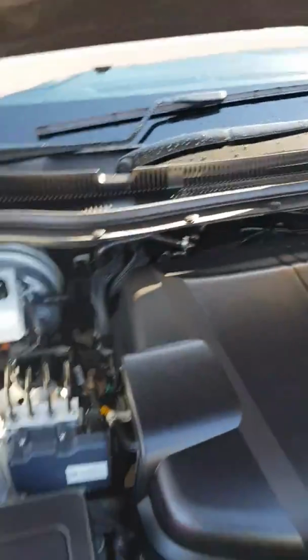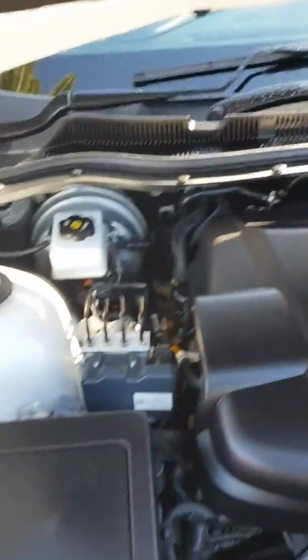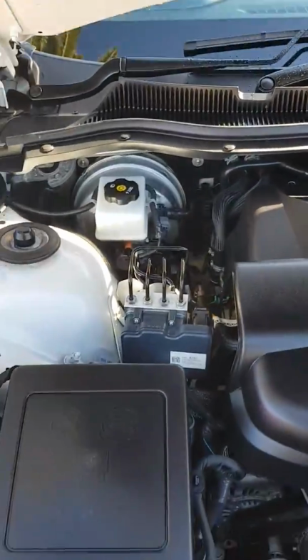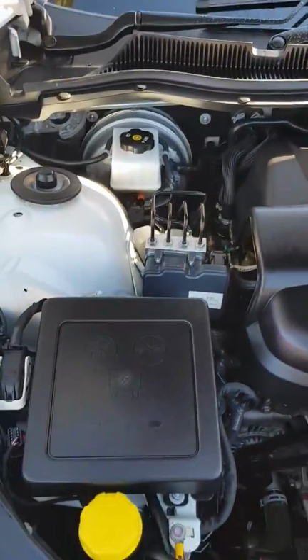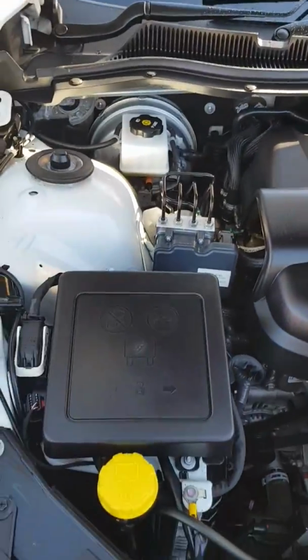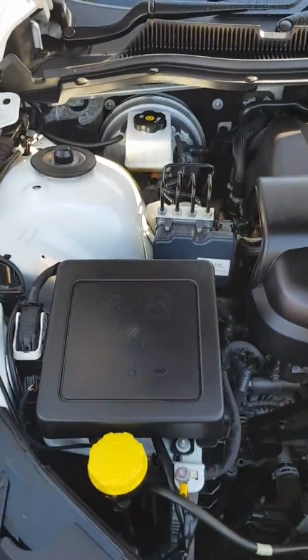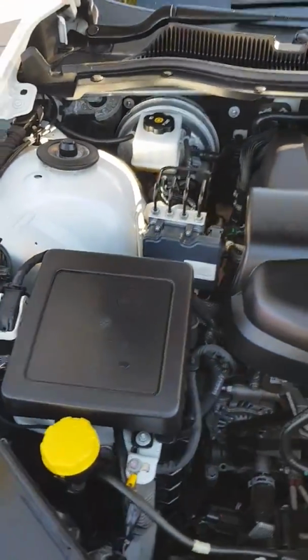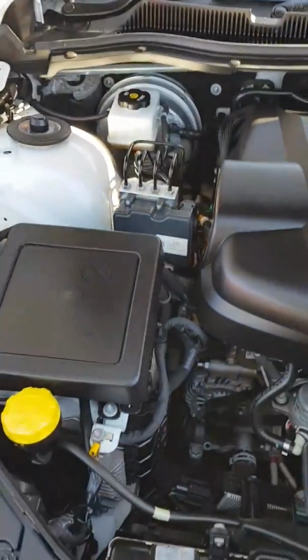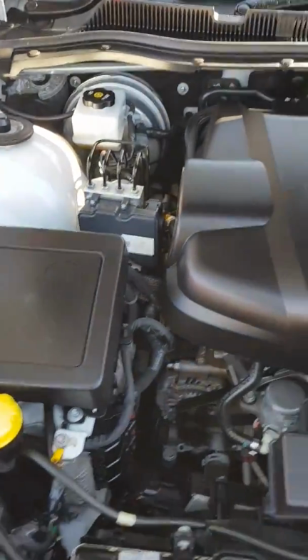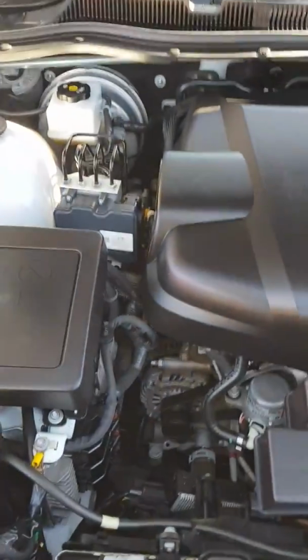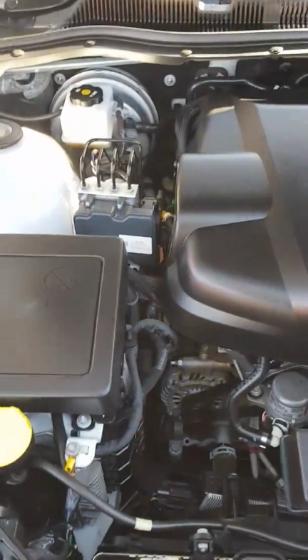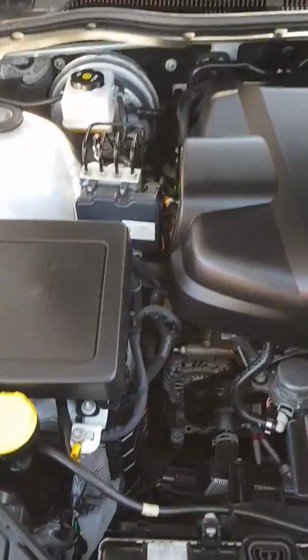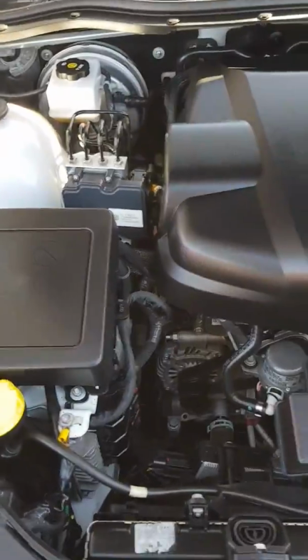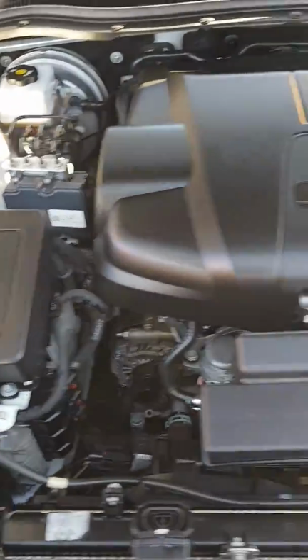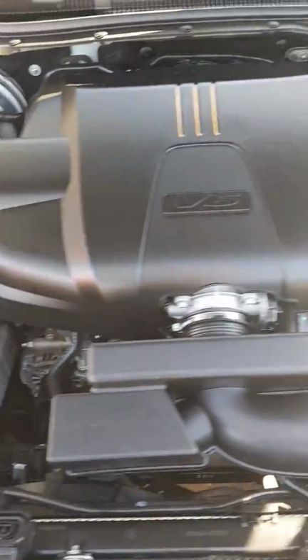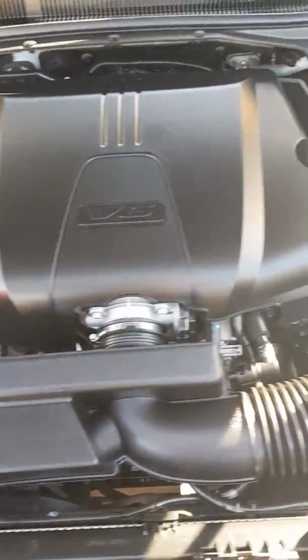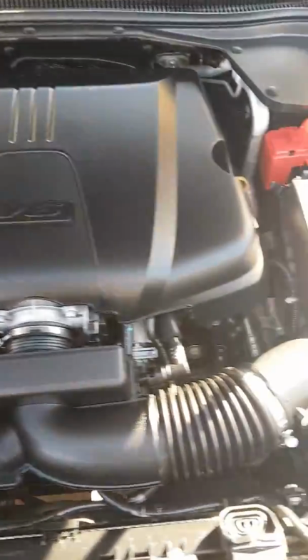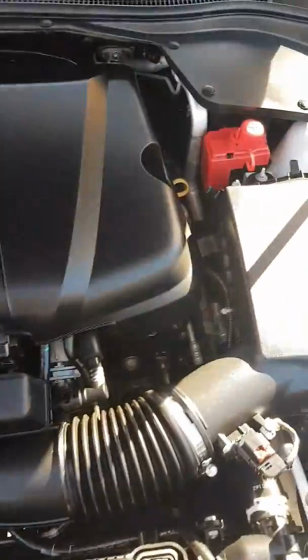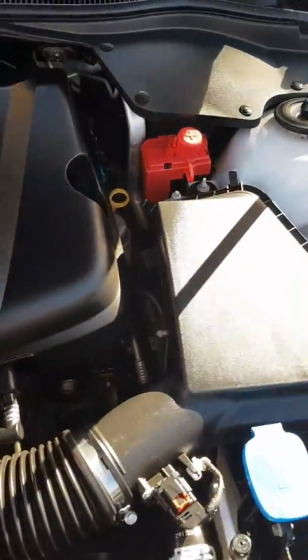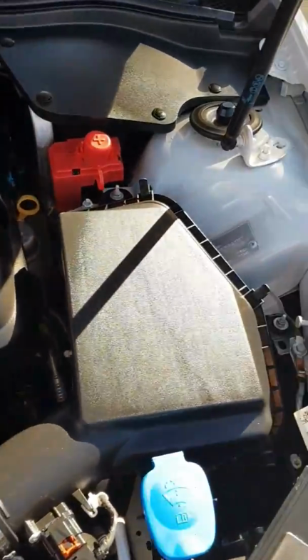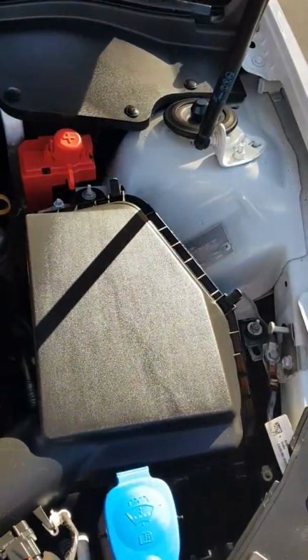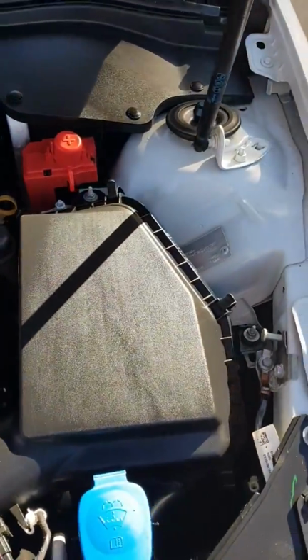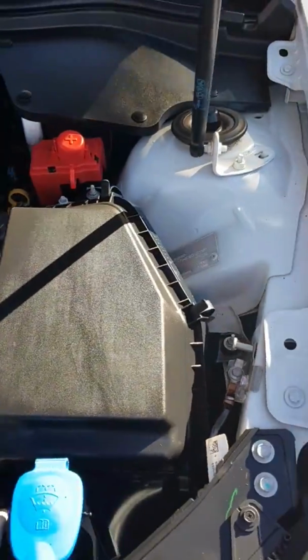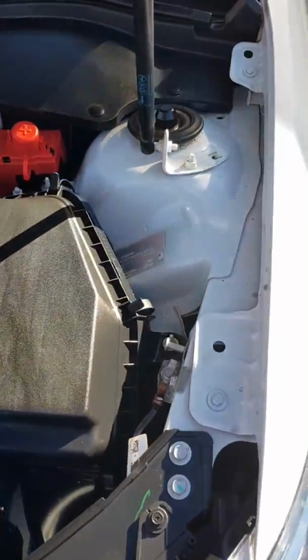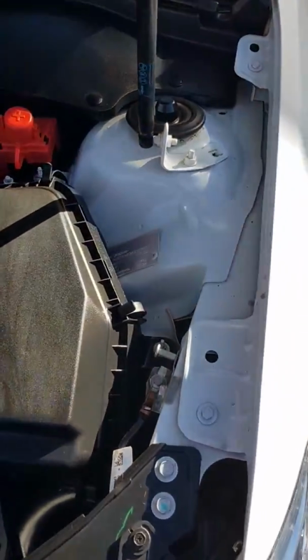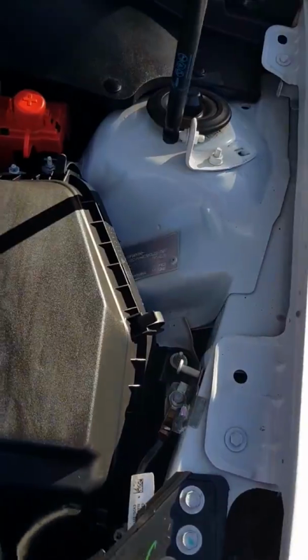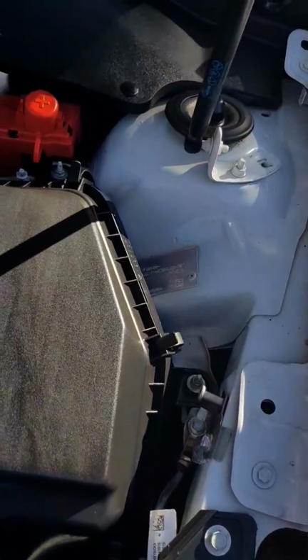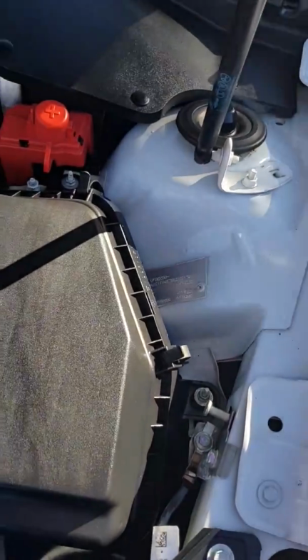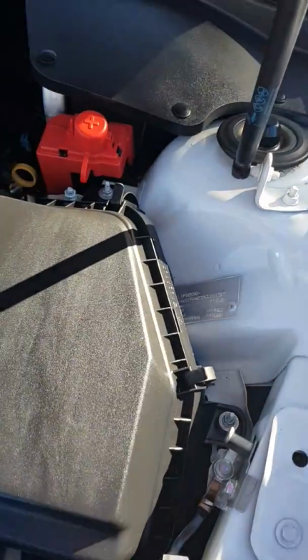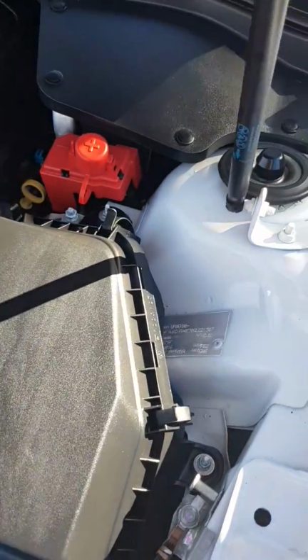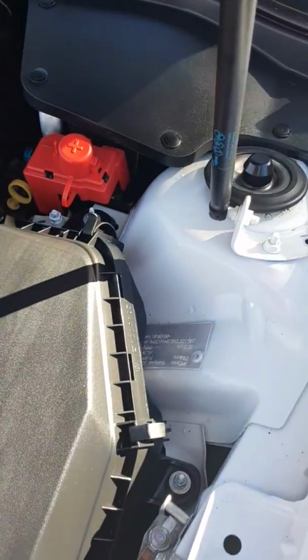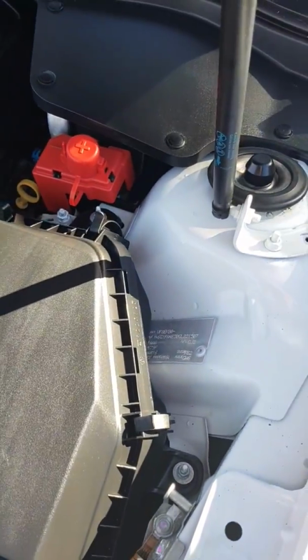All of our vehicles have gone through a full mechanical inspection and a safety check. If they don't pass those, we won't keep the stock. We're very picky about the vehicles that we keep.